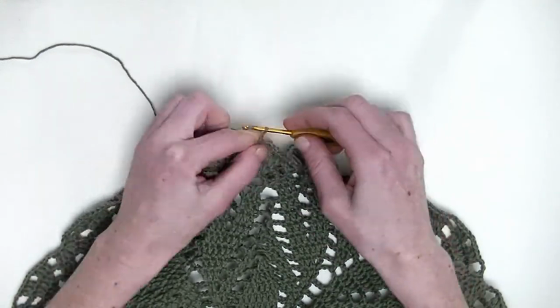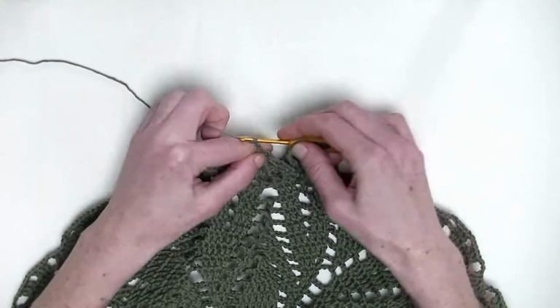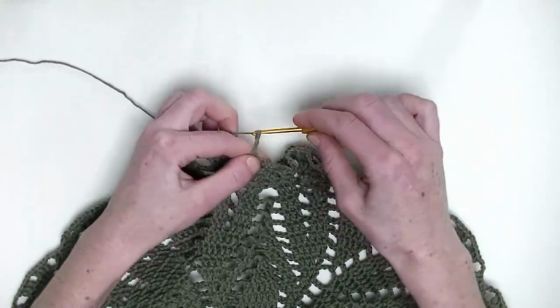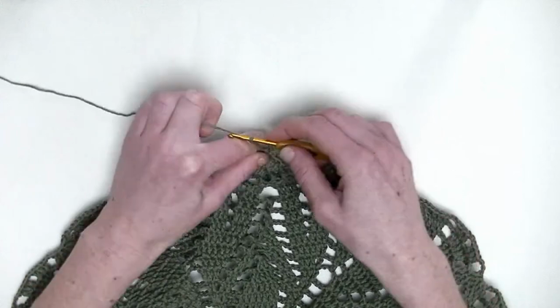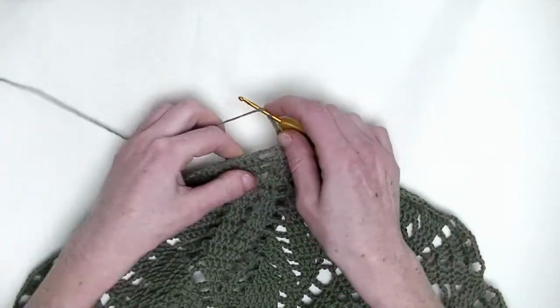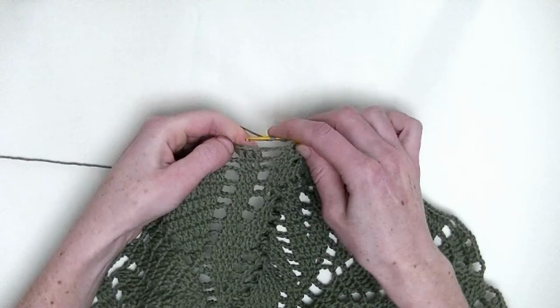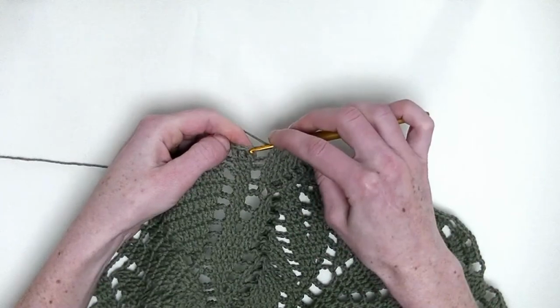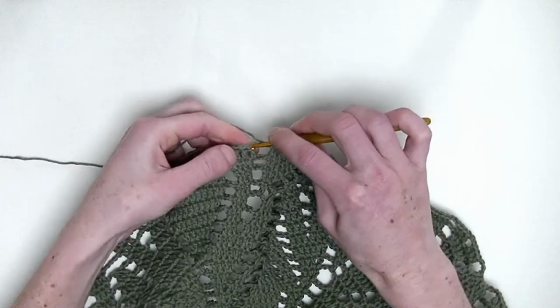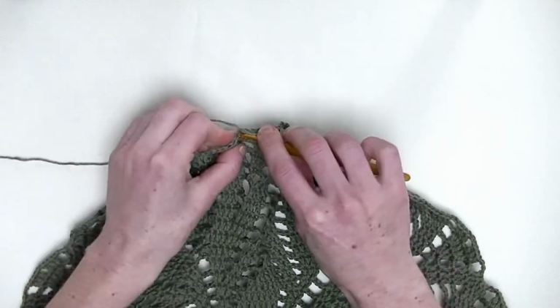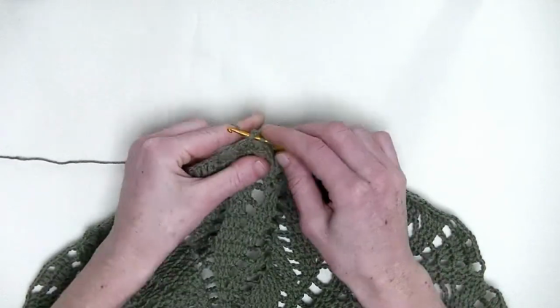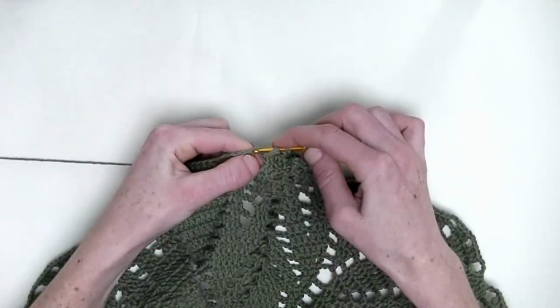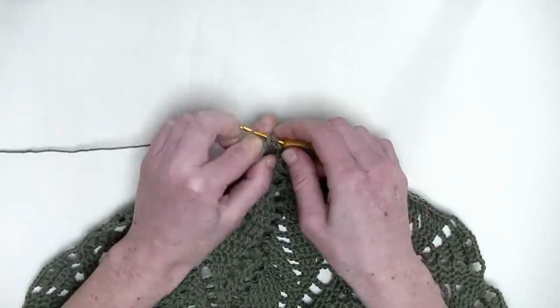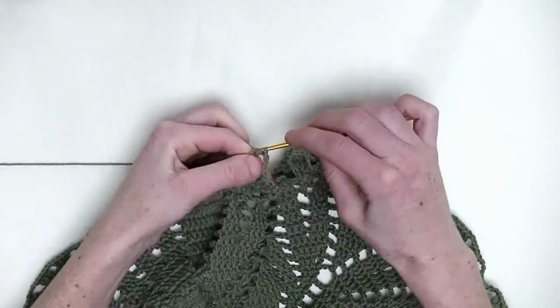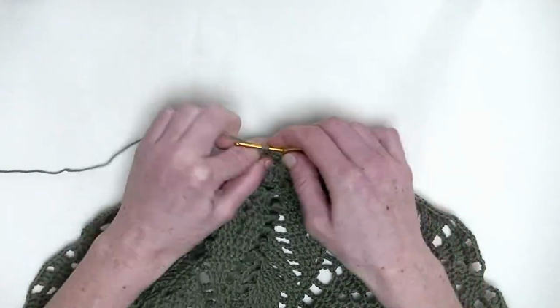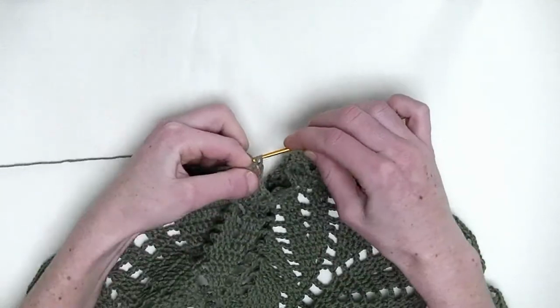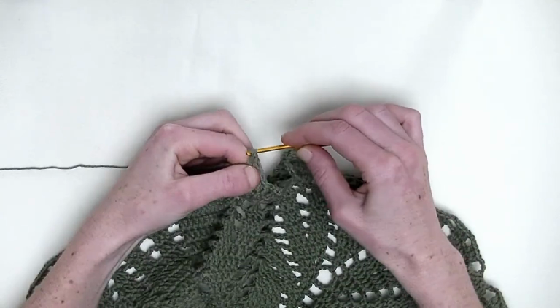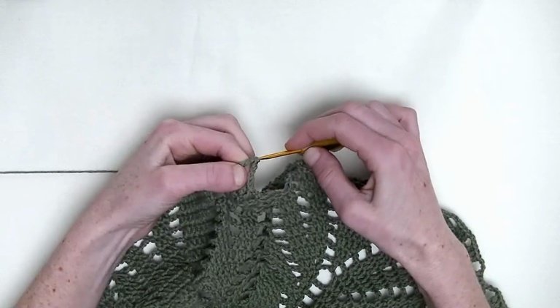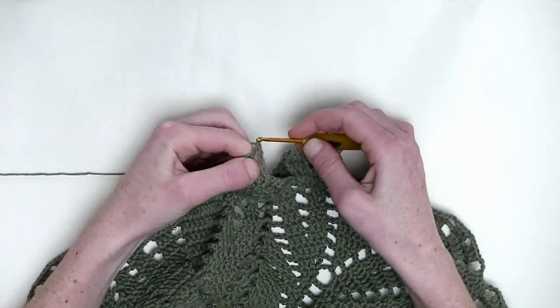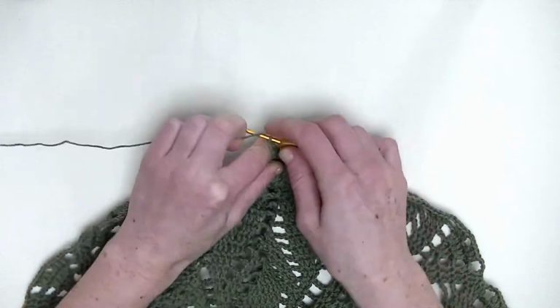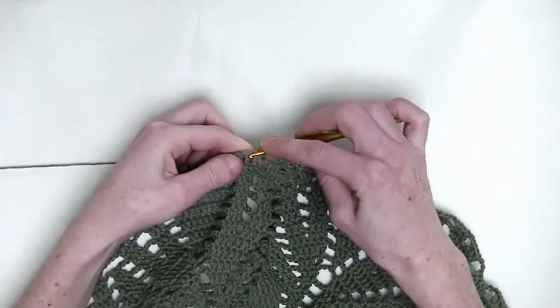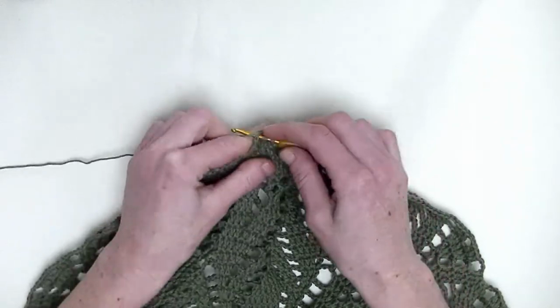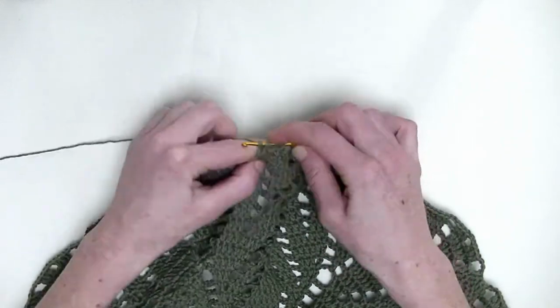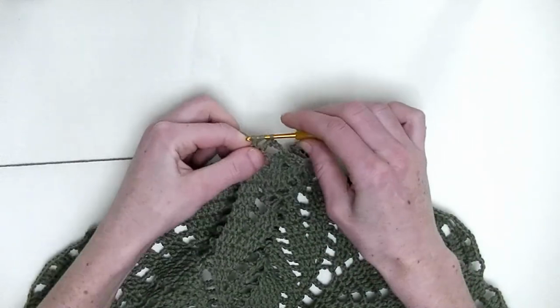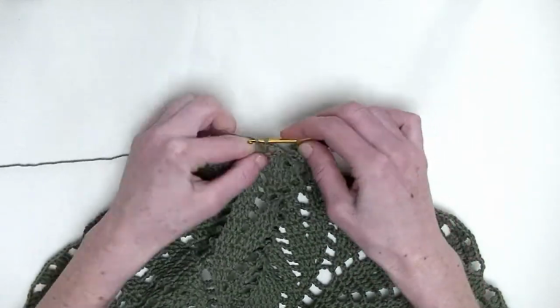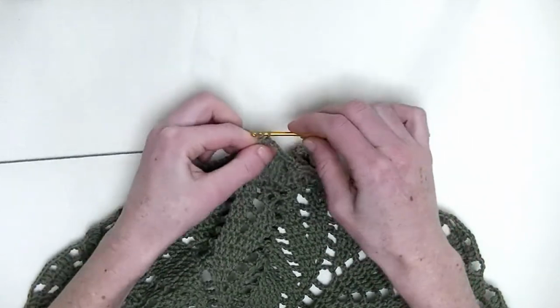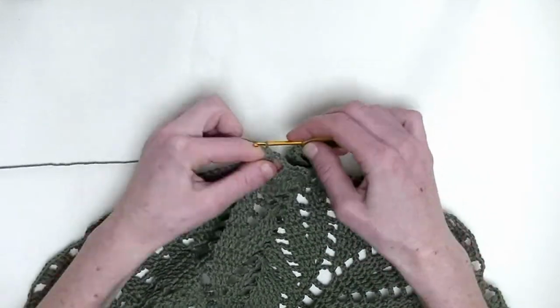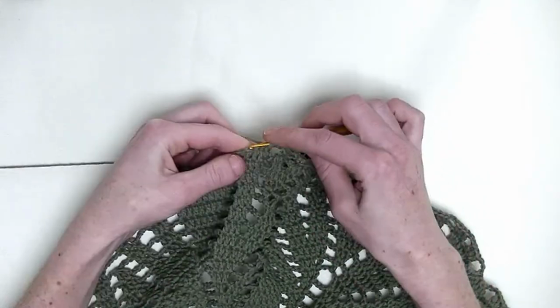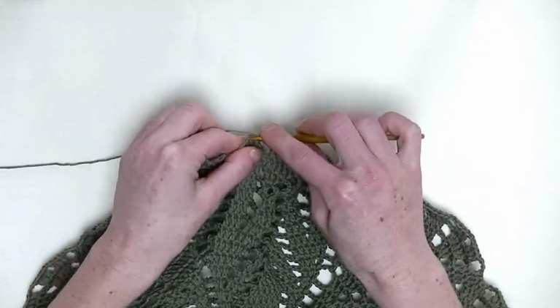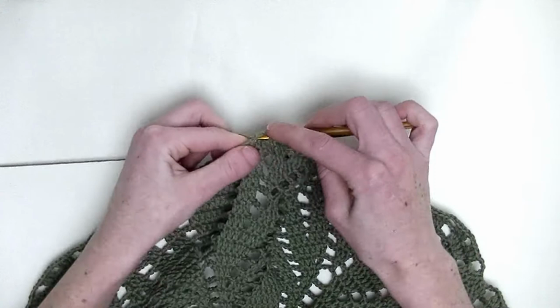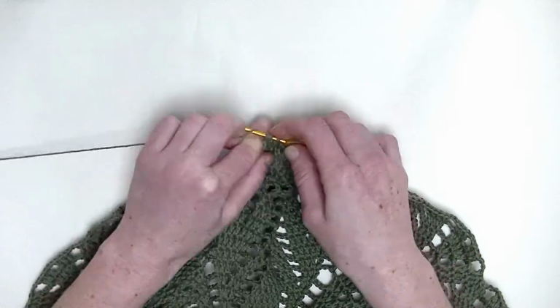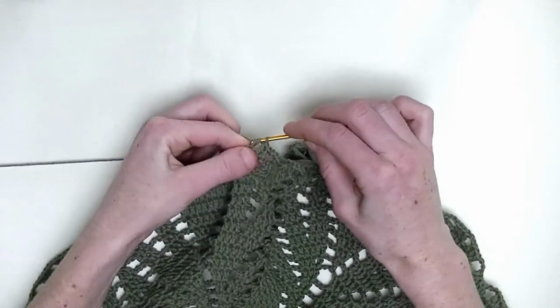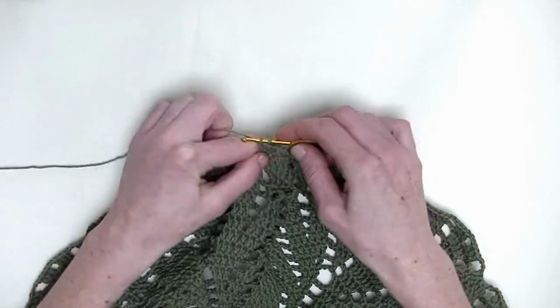Chain three. In the next three stitches, again, one double crochet — so it's number one, number two, and number three.